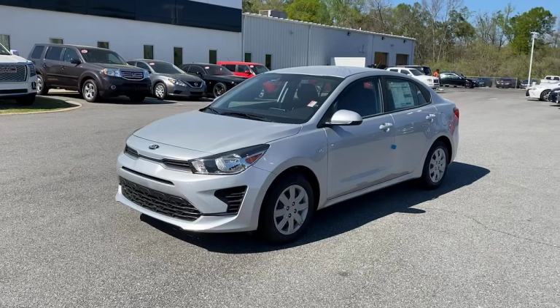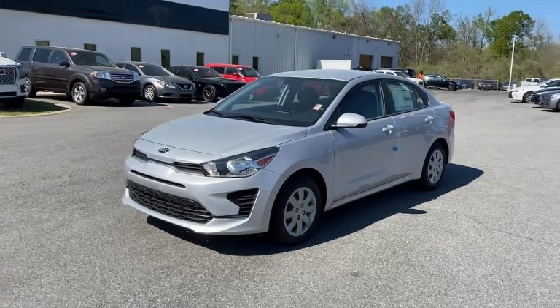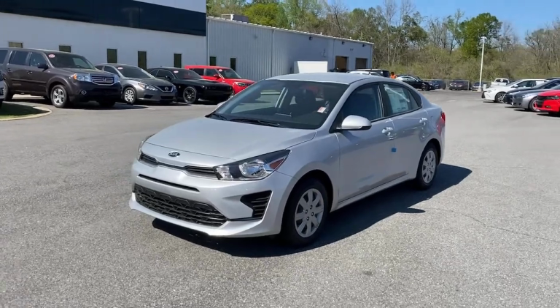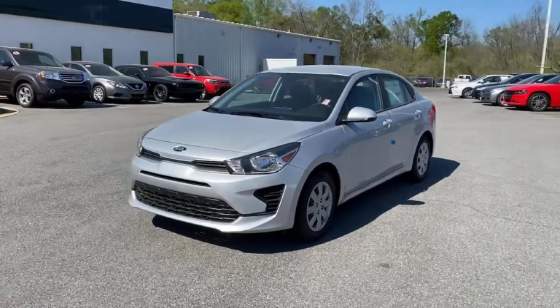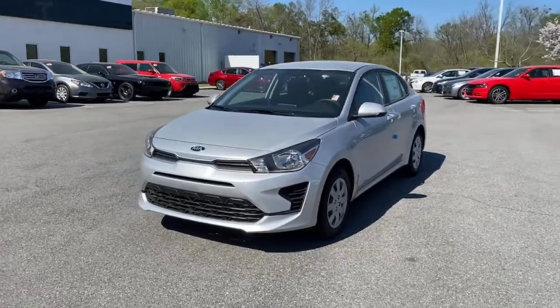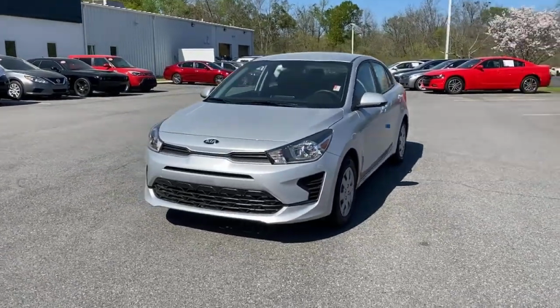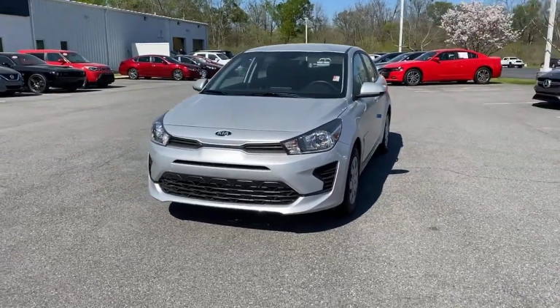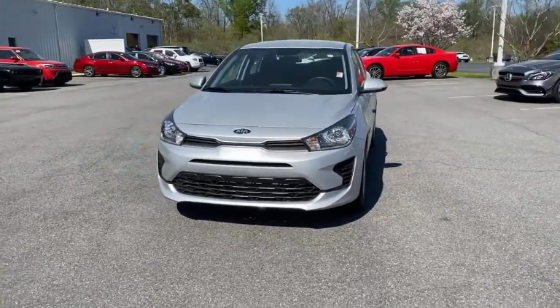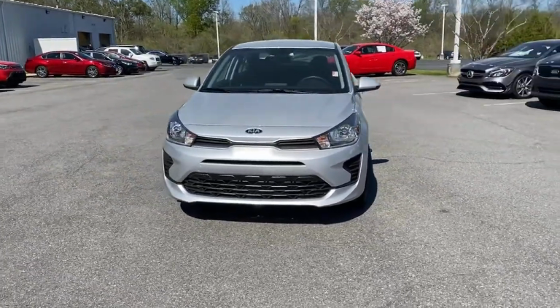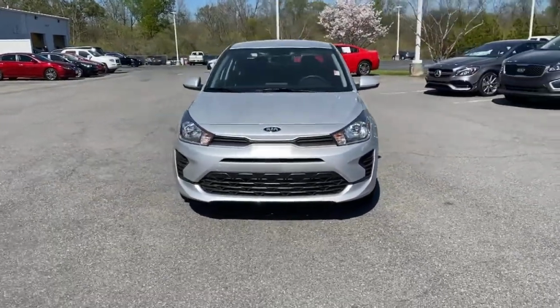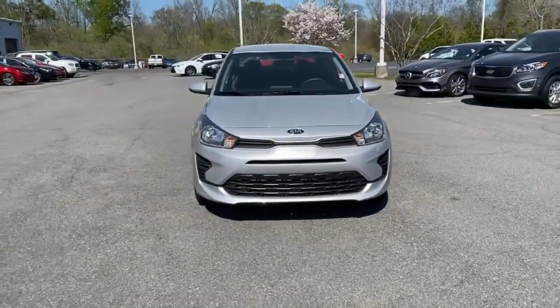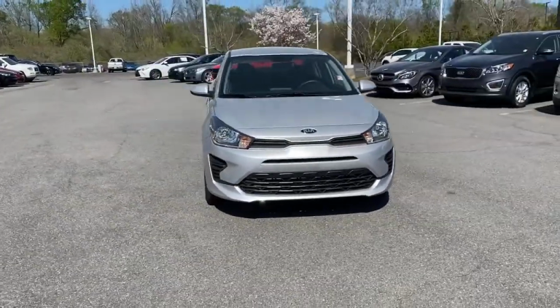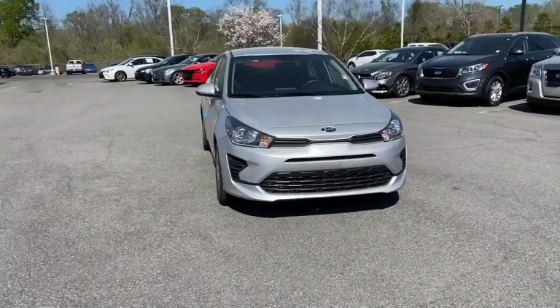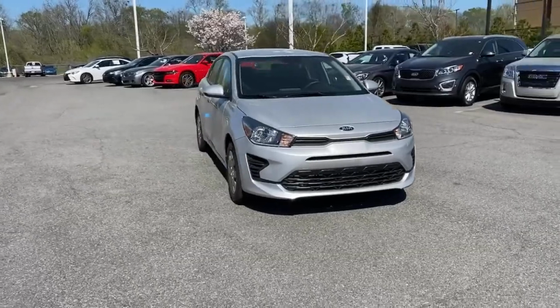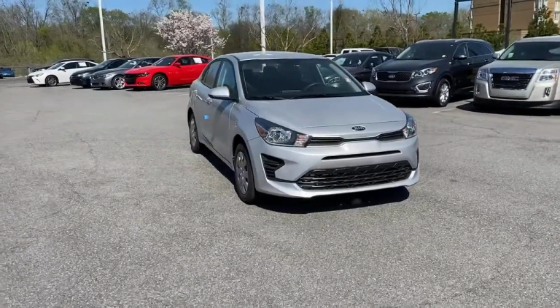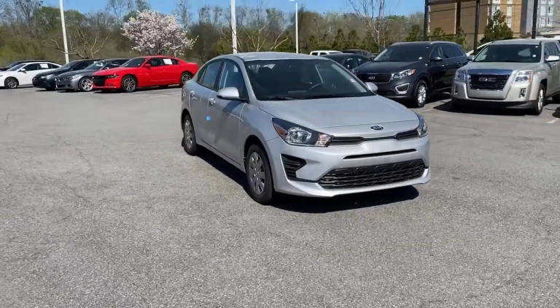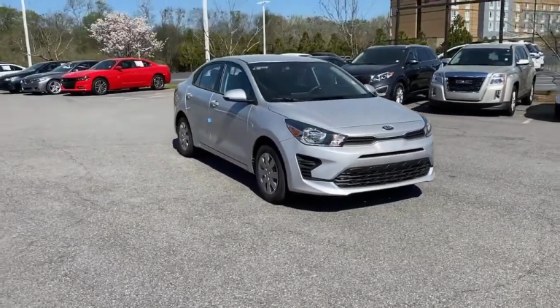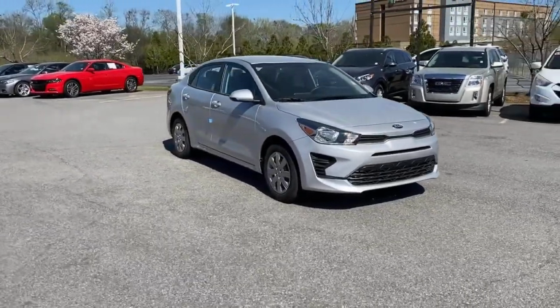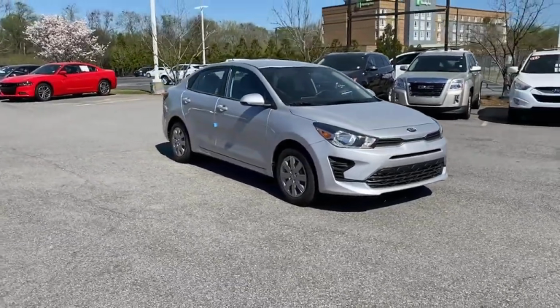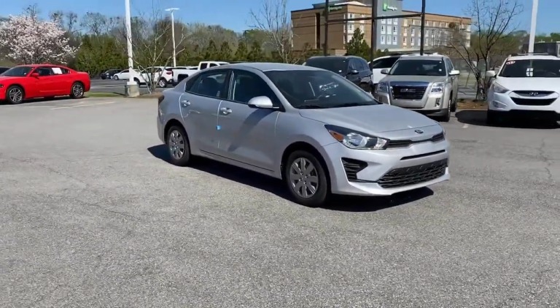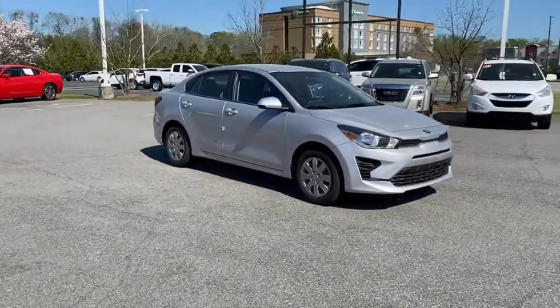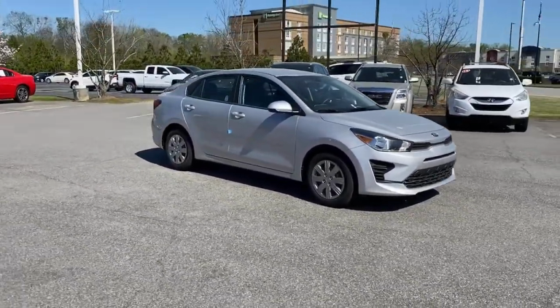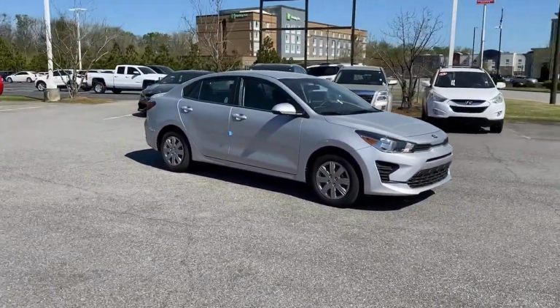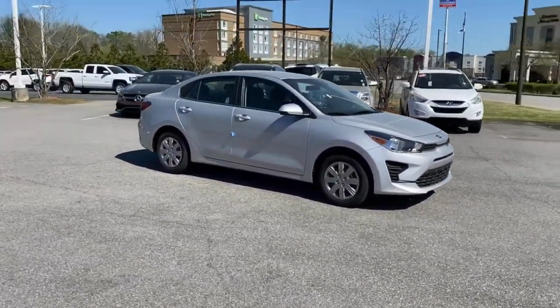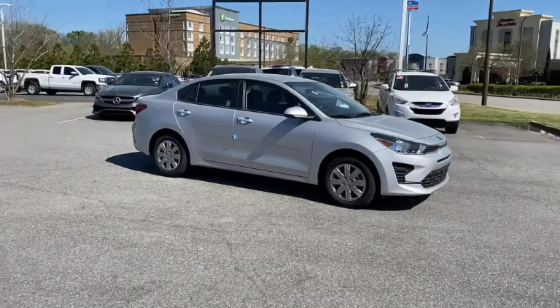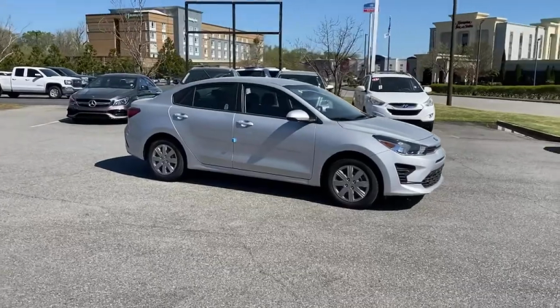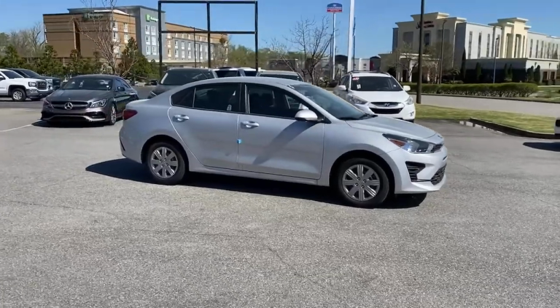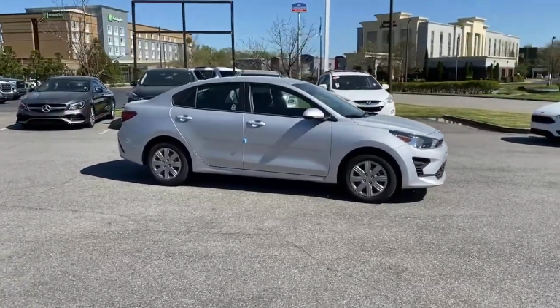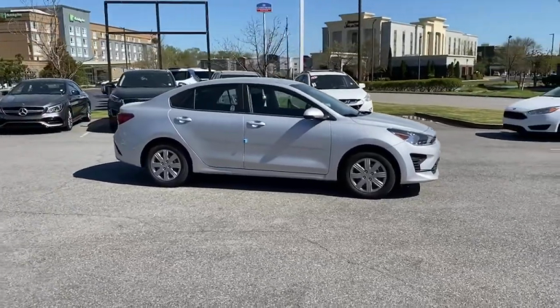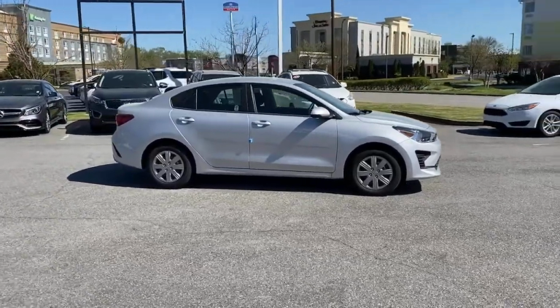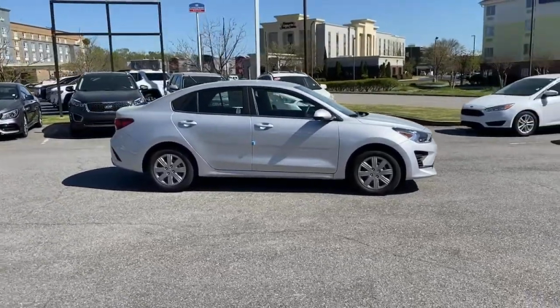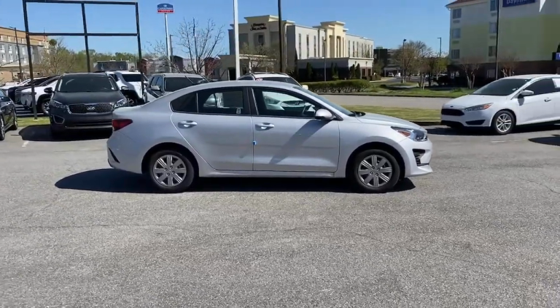Picture yourself in the 2021 Kia Rio. Enjoy lively performance, refined comfort, modern infotainment and connectivity, as well as surprising affordability in this multi-talented Rio.